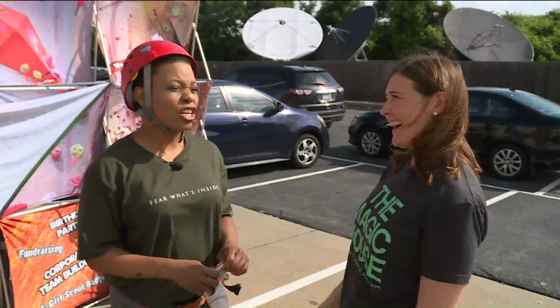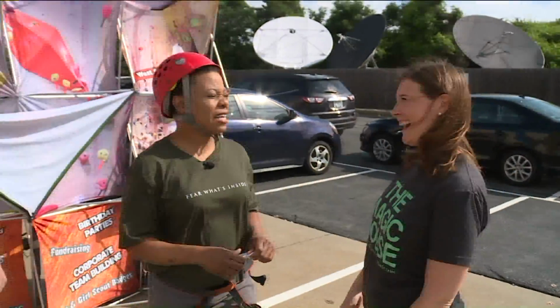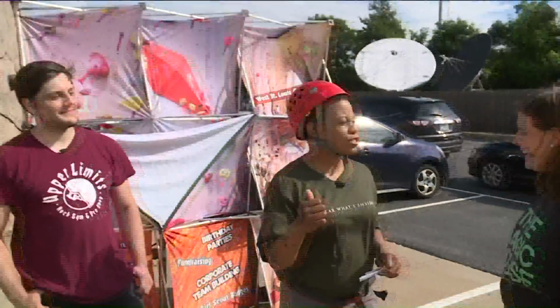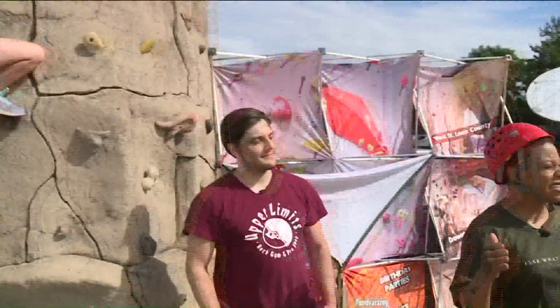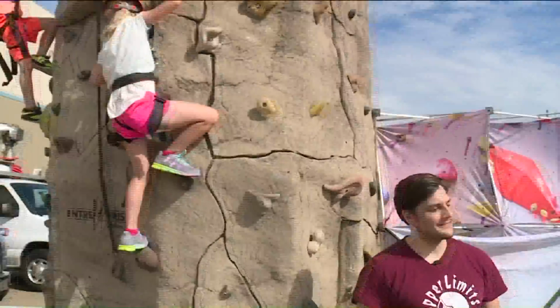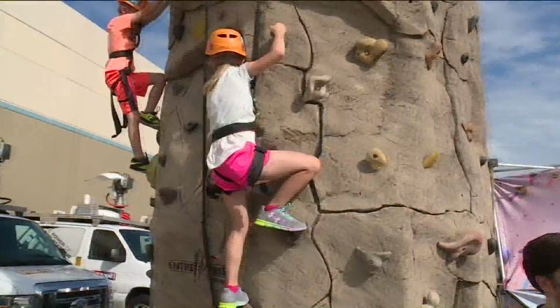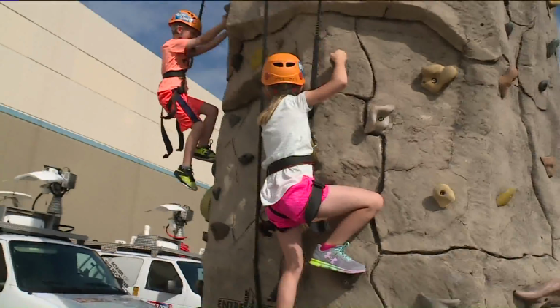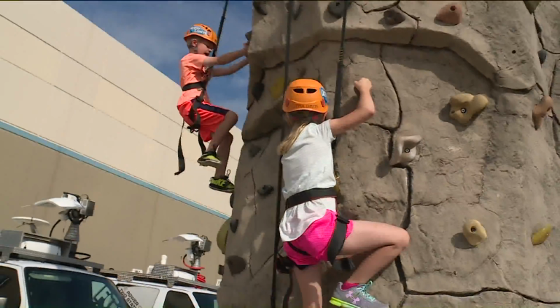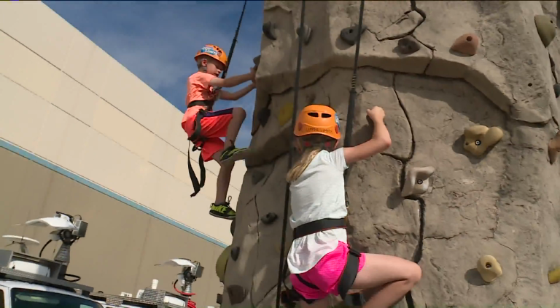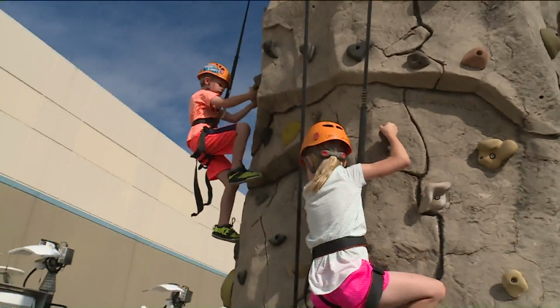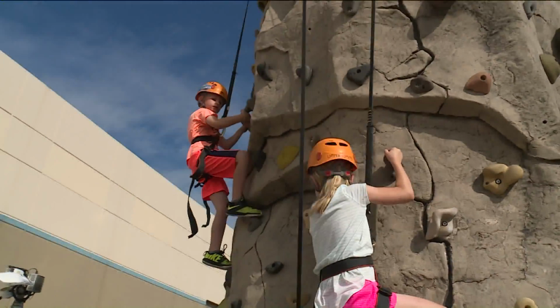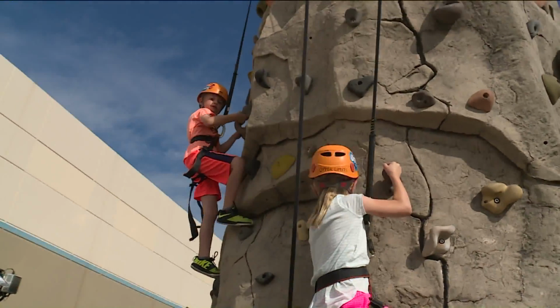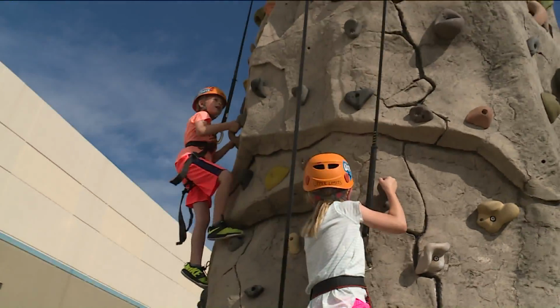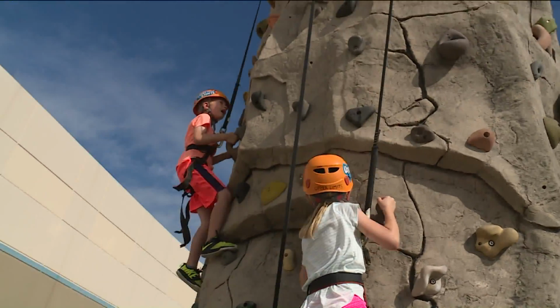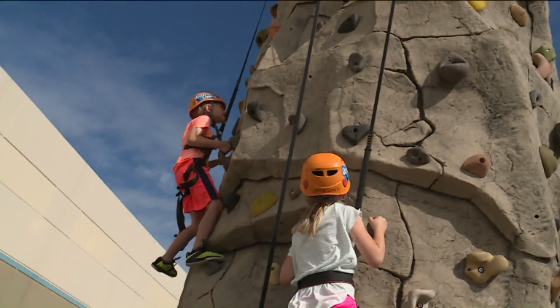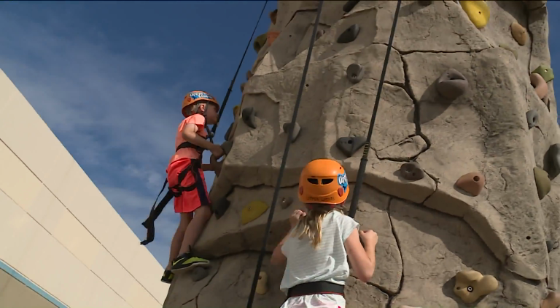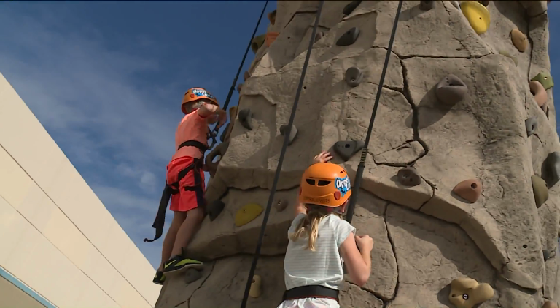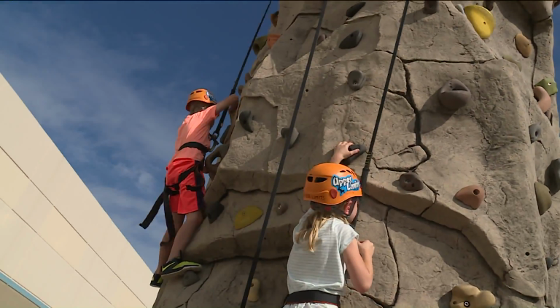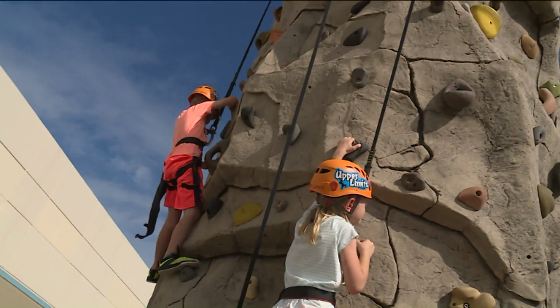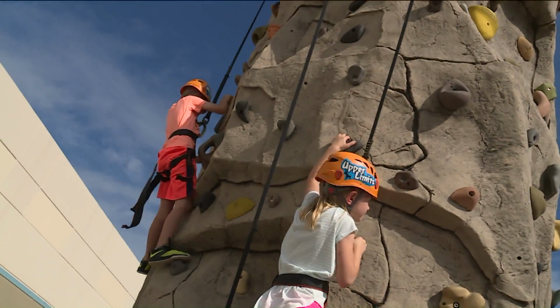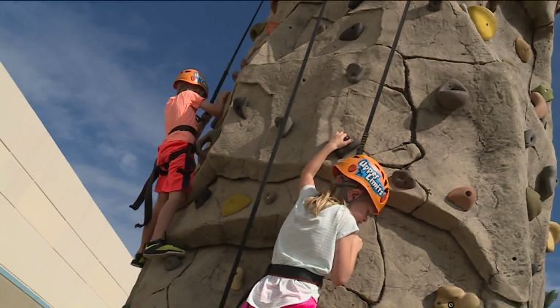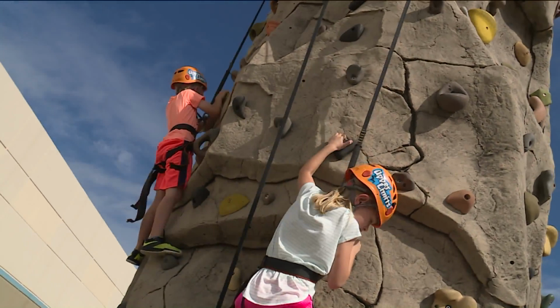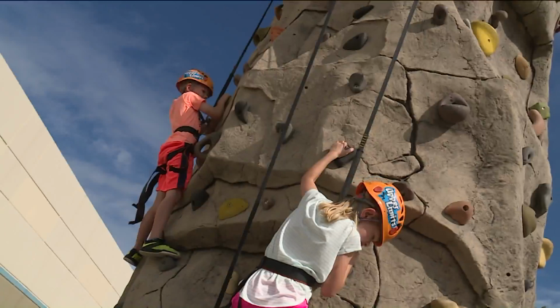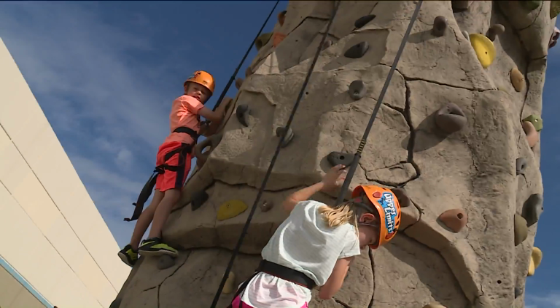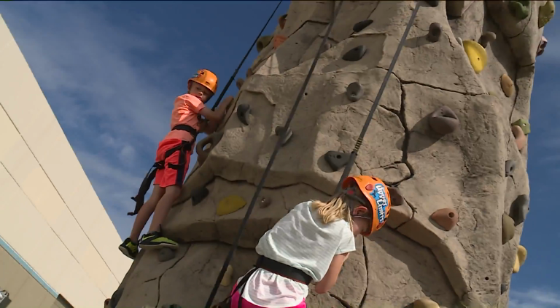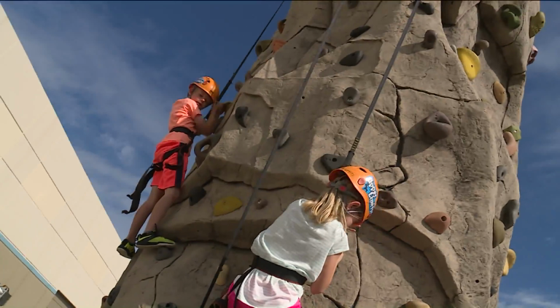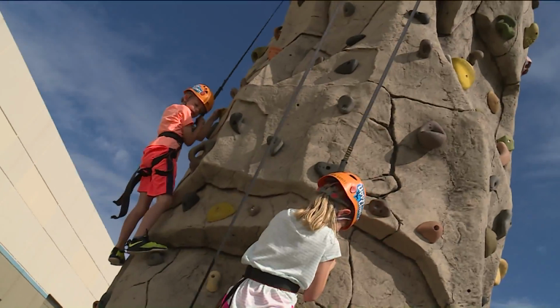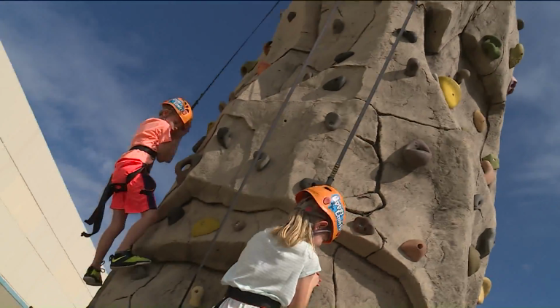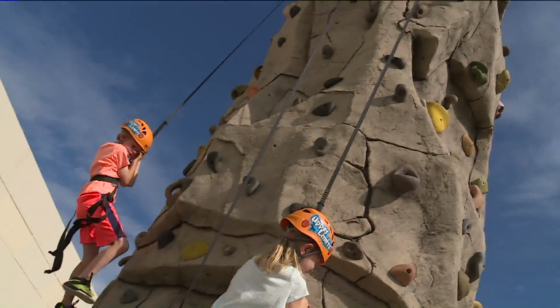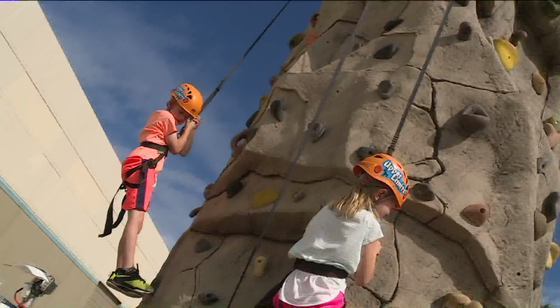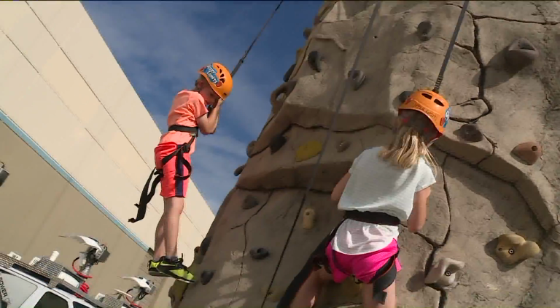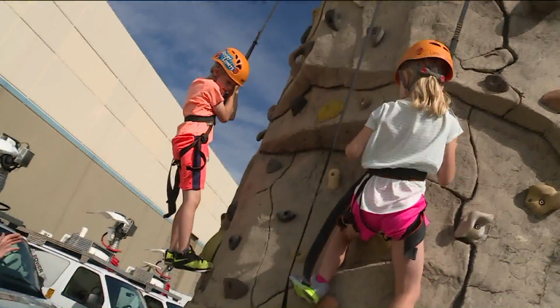I know. And also the kids, they climb everything anyway, so this is actually perfect. Give them something that they're allowed to climb — not your wall.